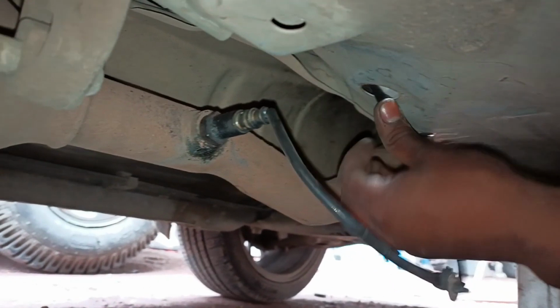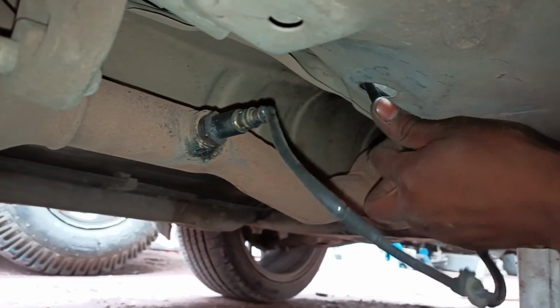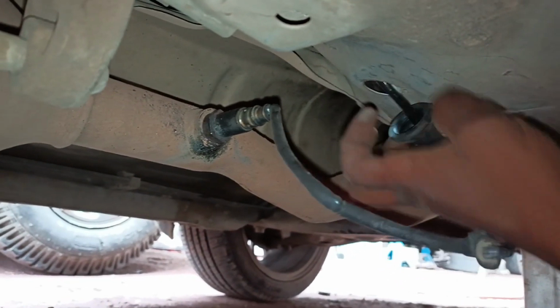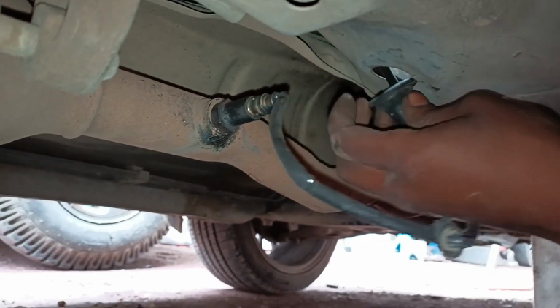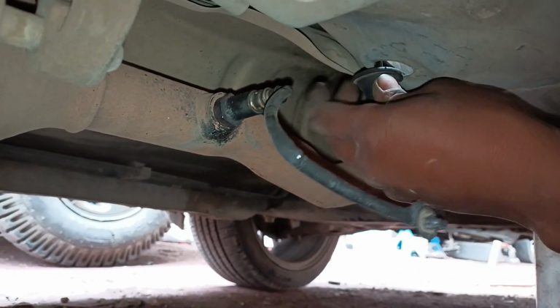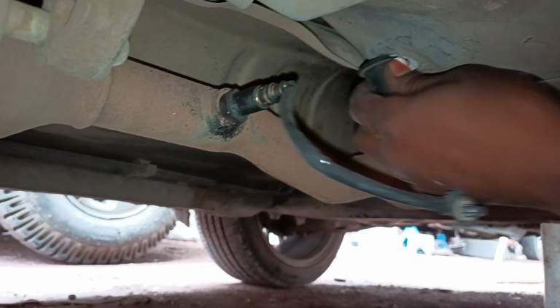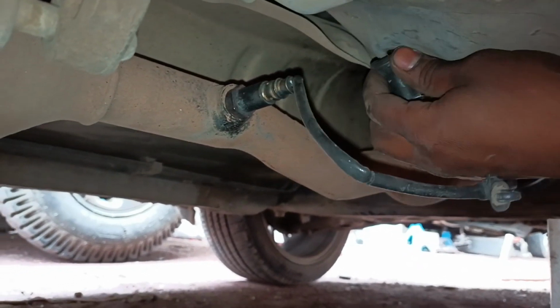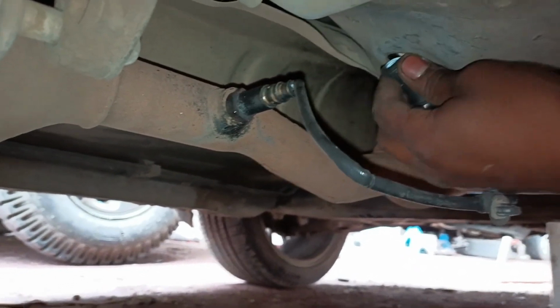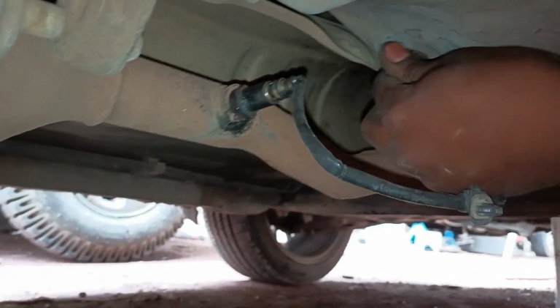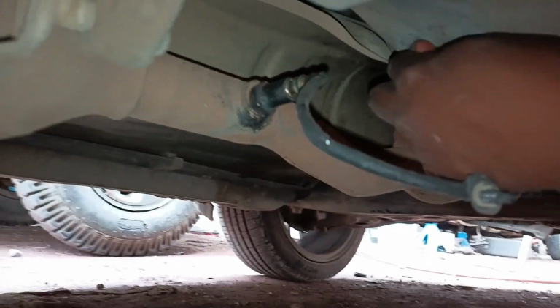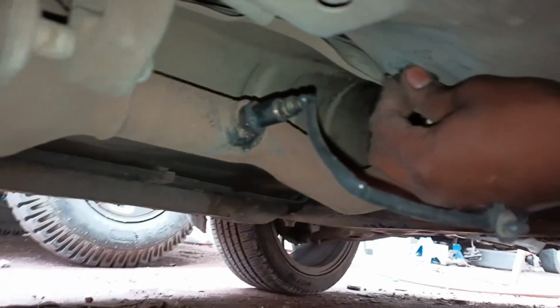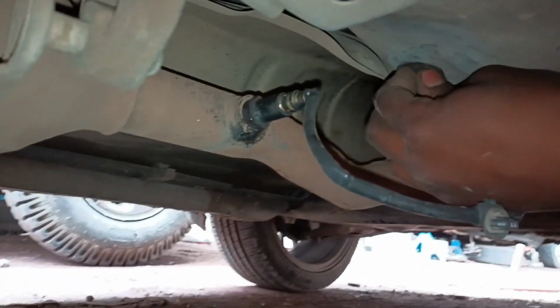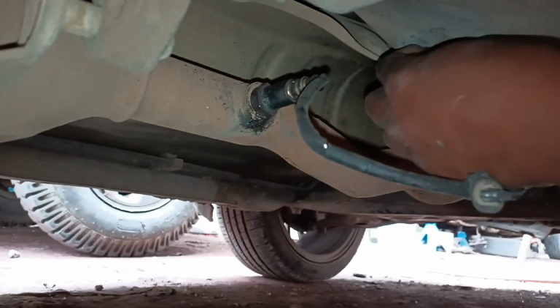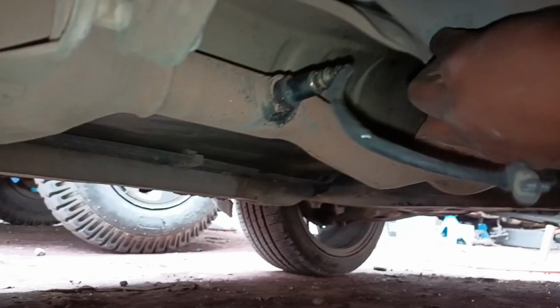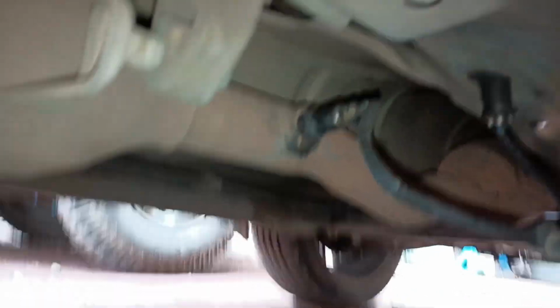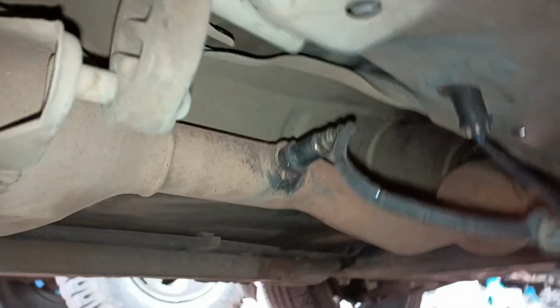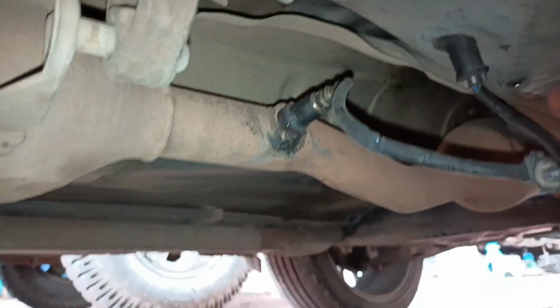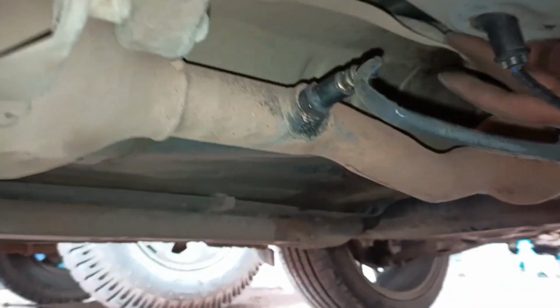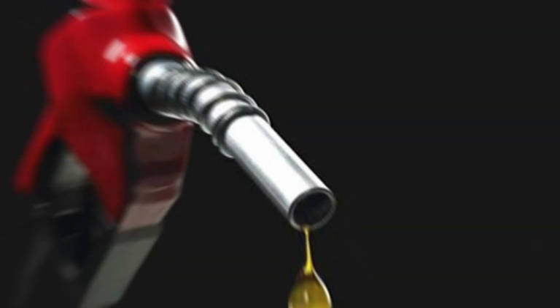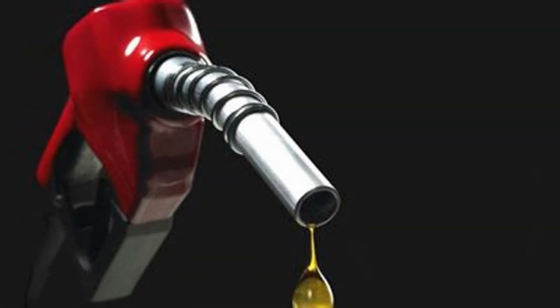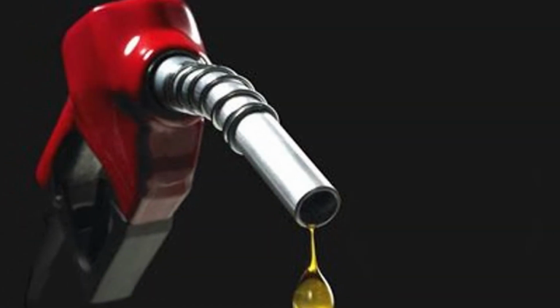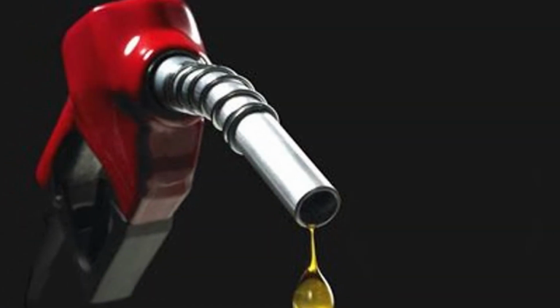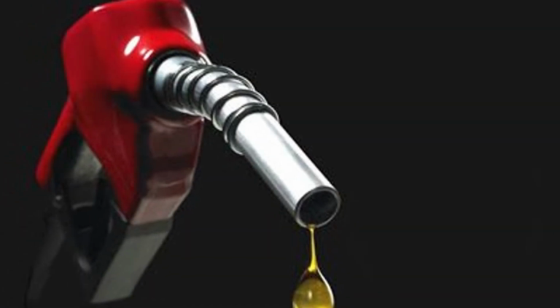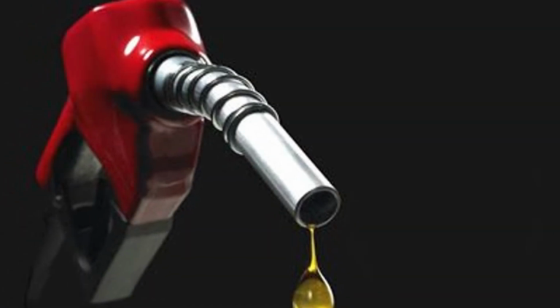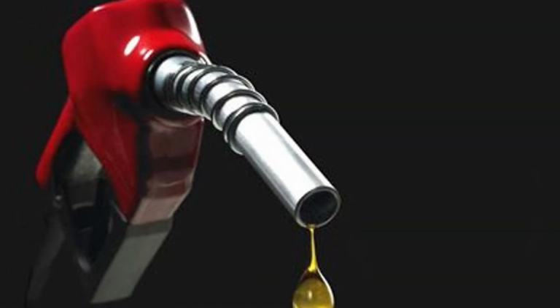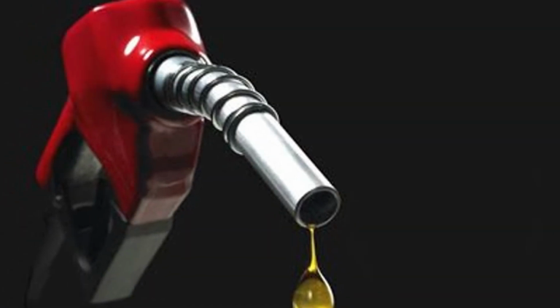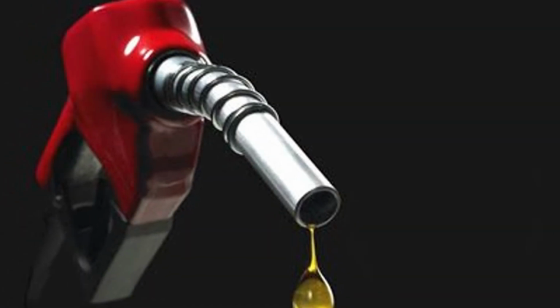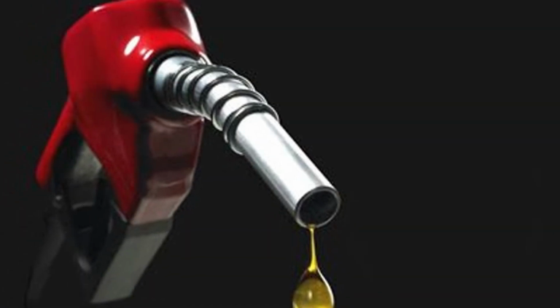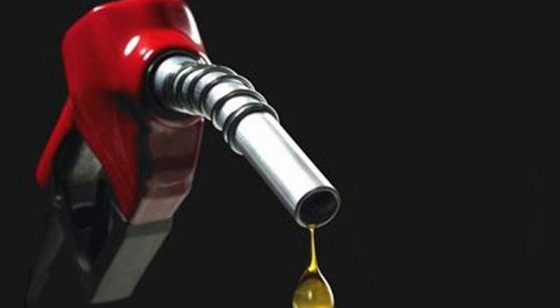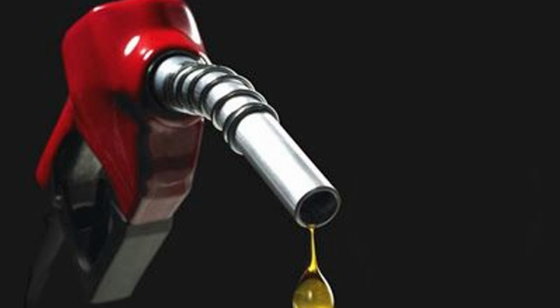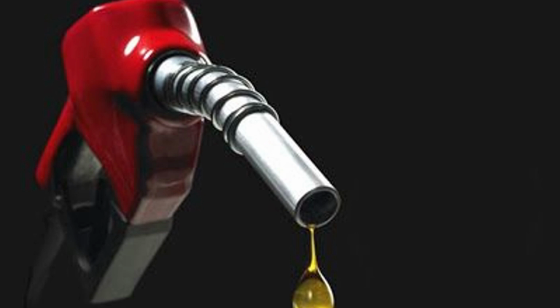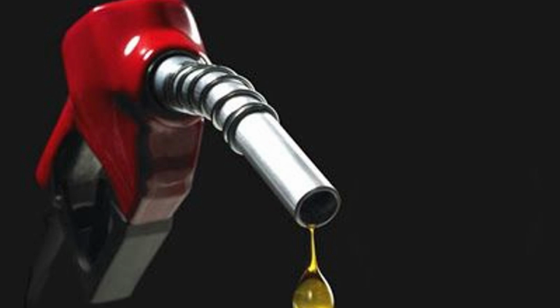Now you might be thinking, why should I care? Well, a bad oxygen sensor can cause poor fuel economy, increased emissions, rough idling, and even damage to your catalytic converter.